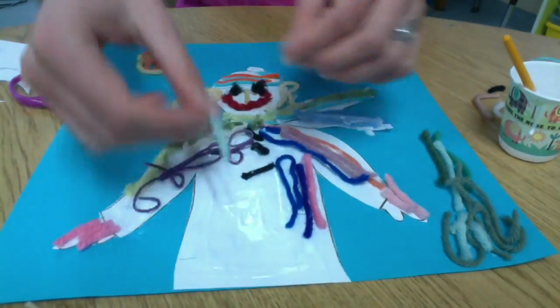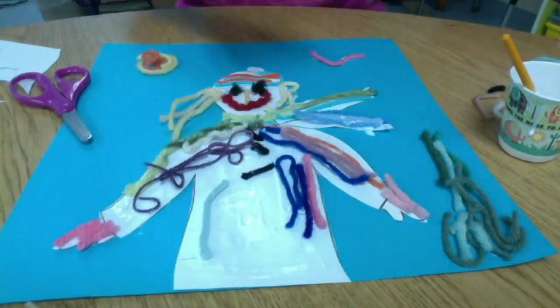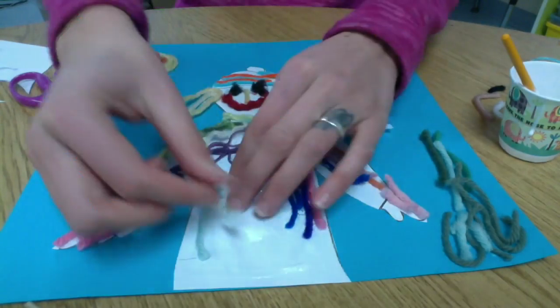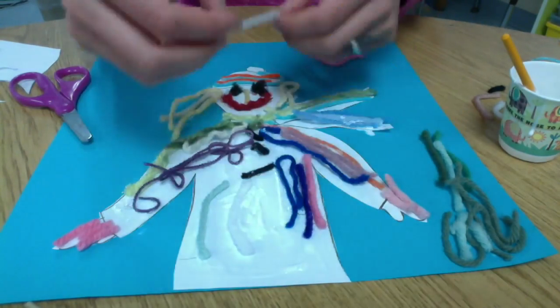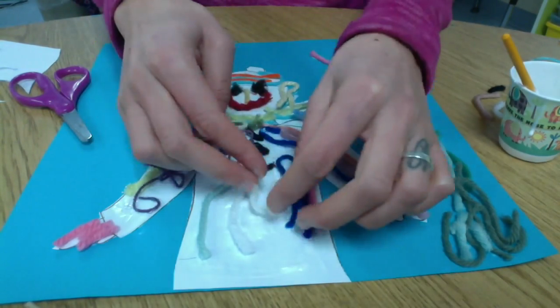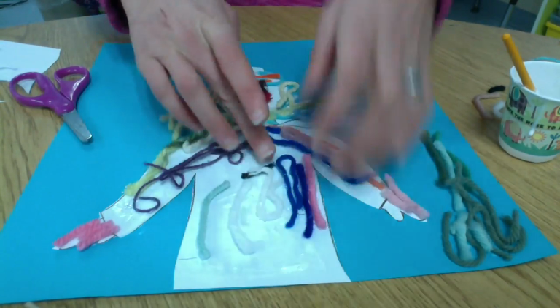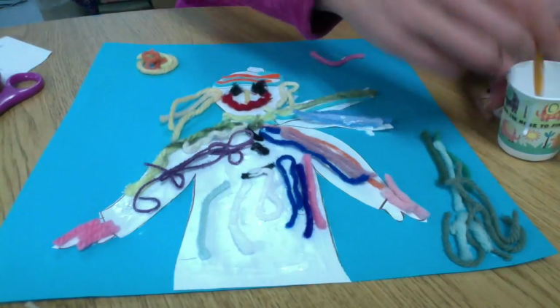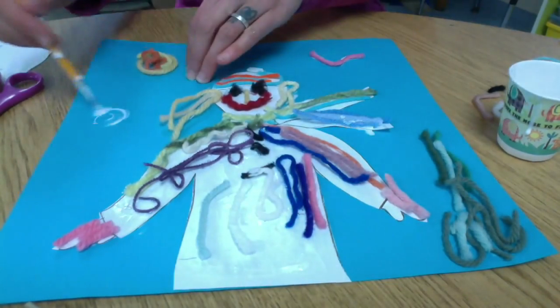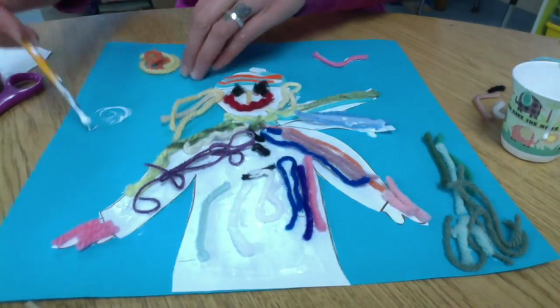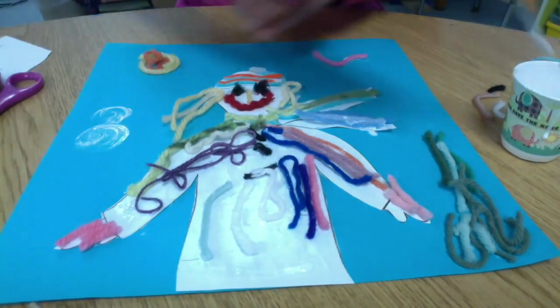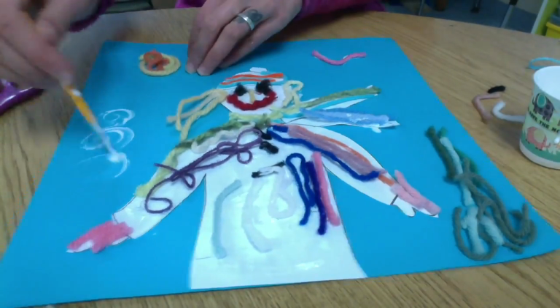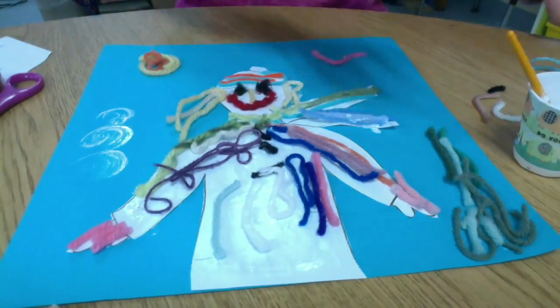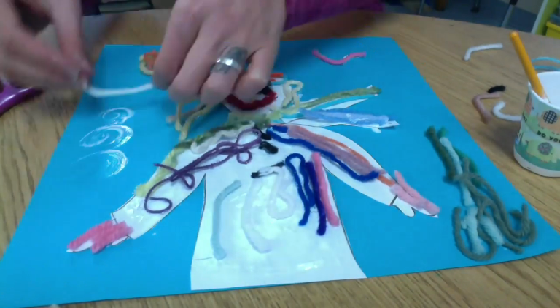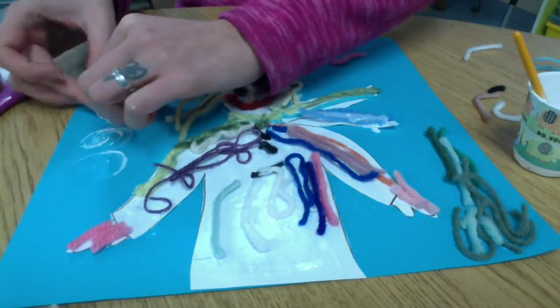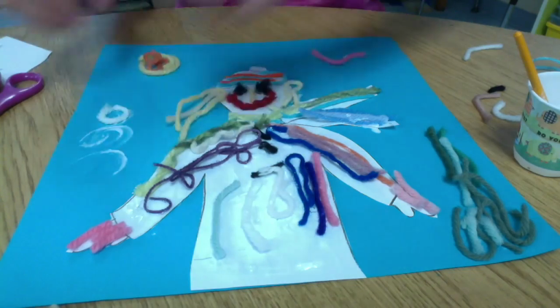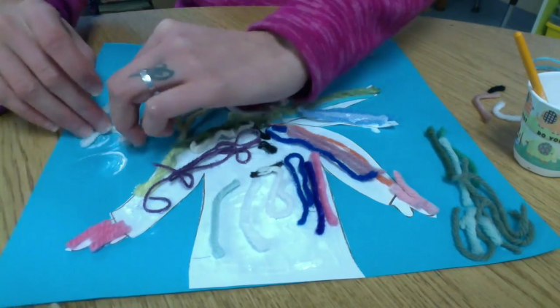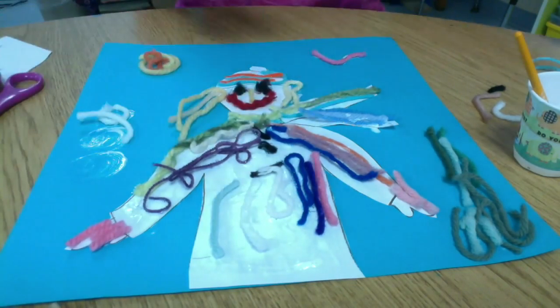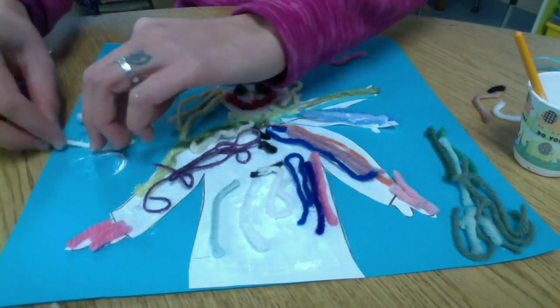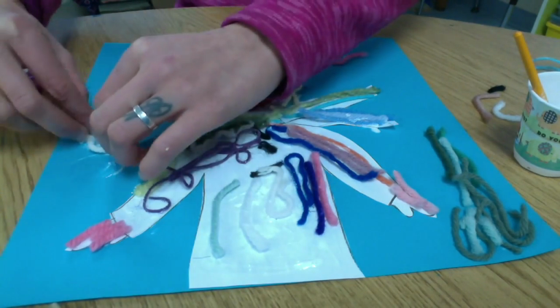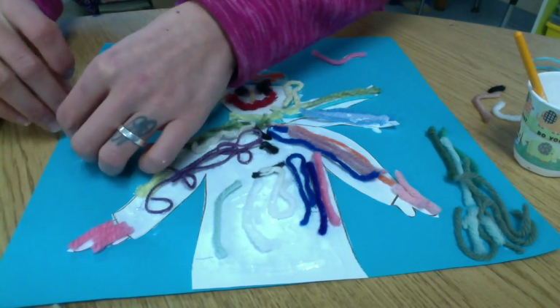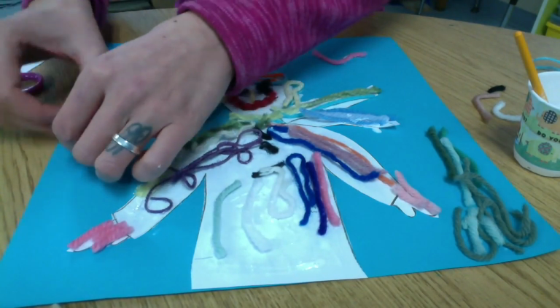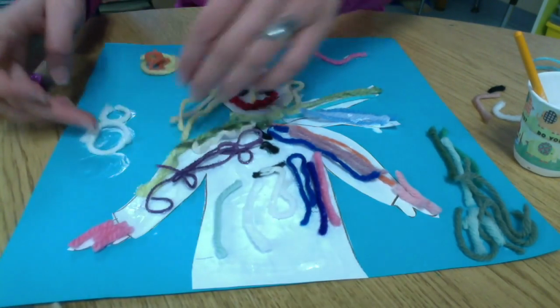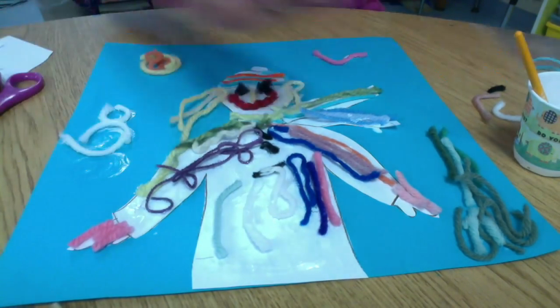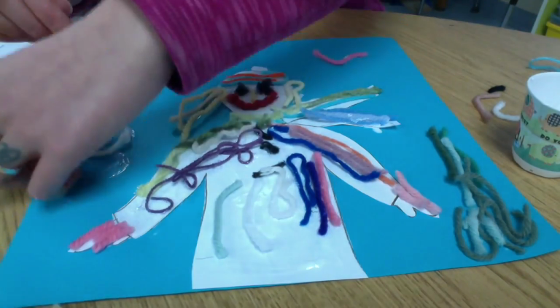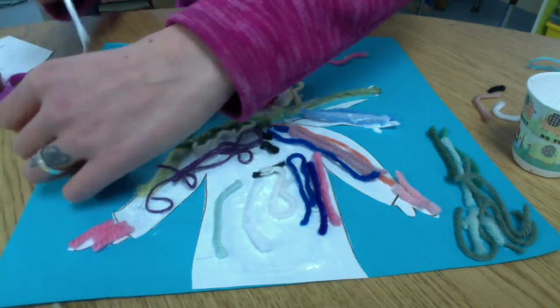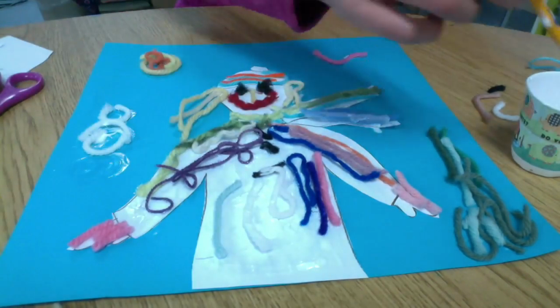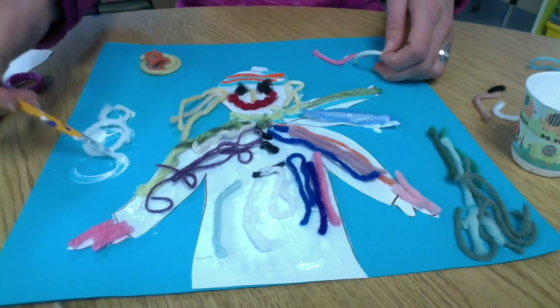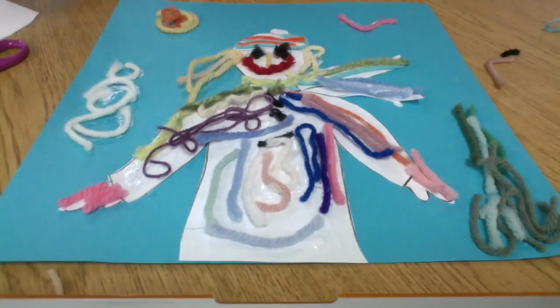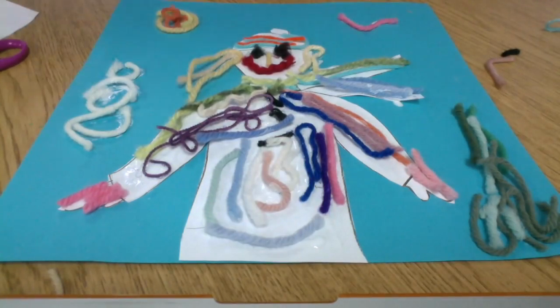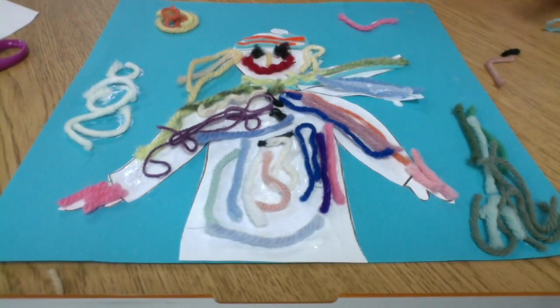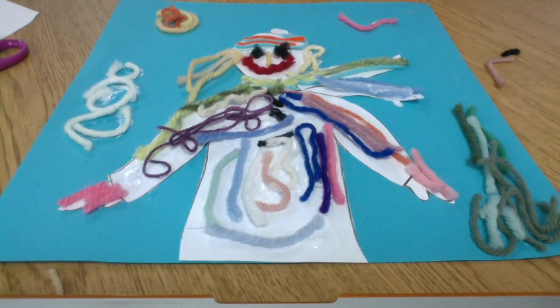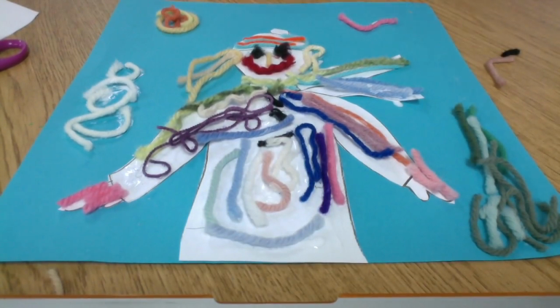You could add some snowflakes with white yarn. I'm going to put a little snowman over in the corner. Get creative with it. Have fun.